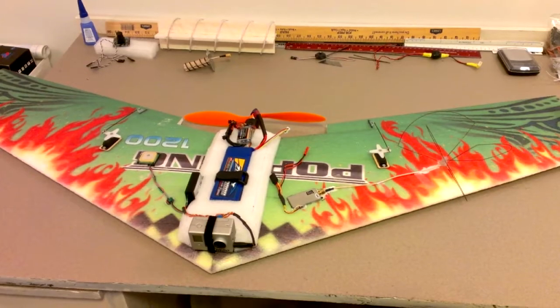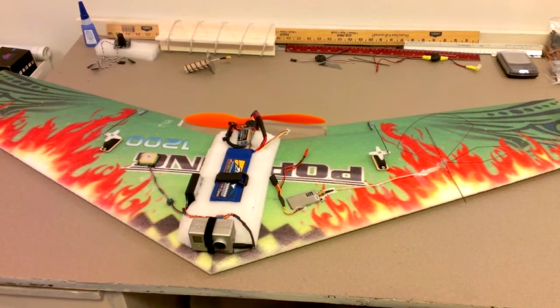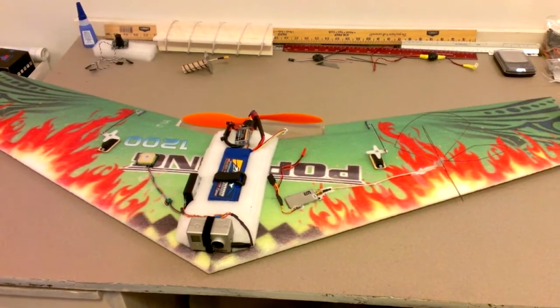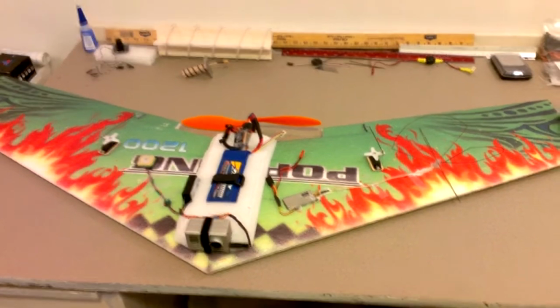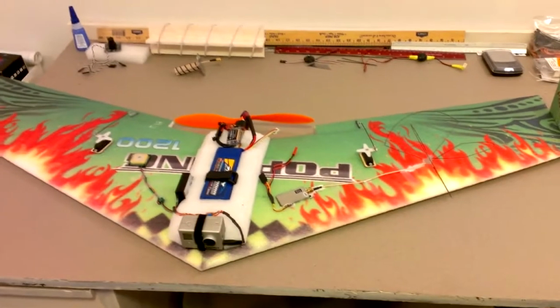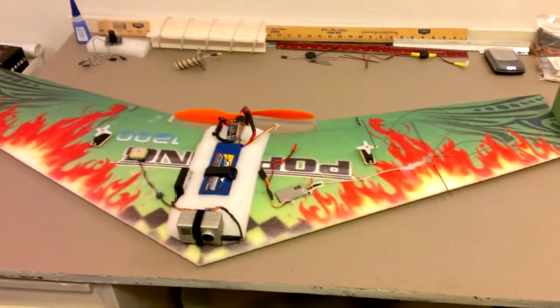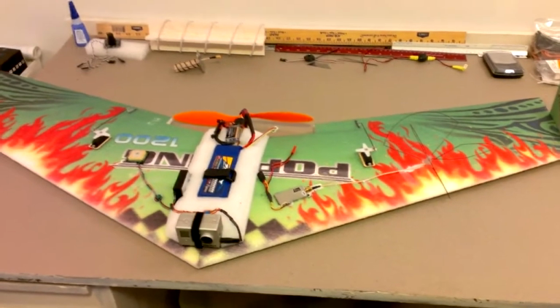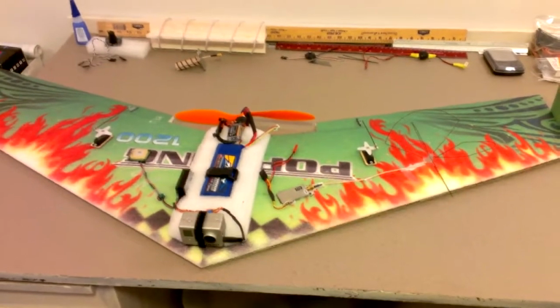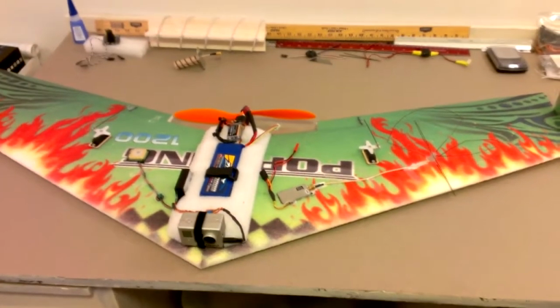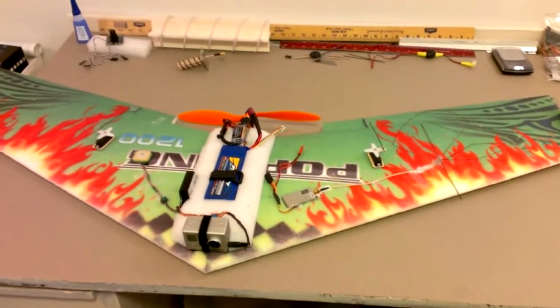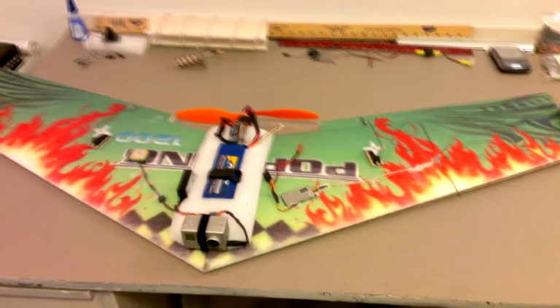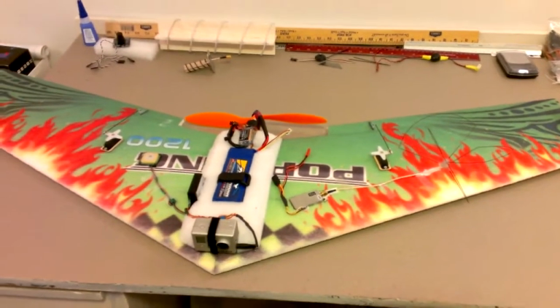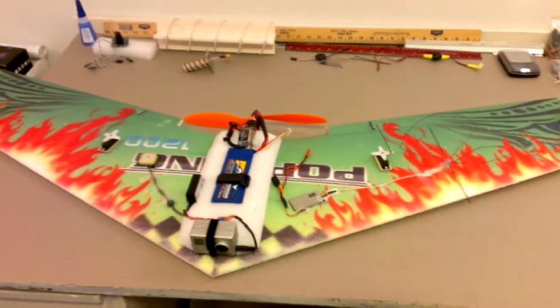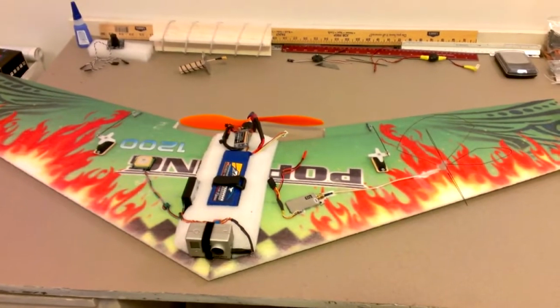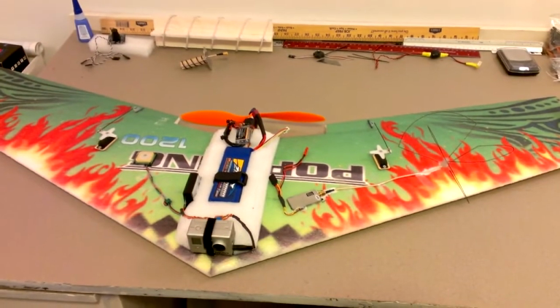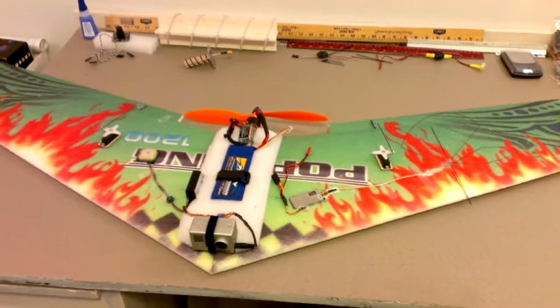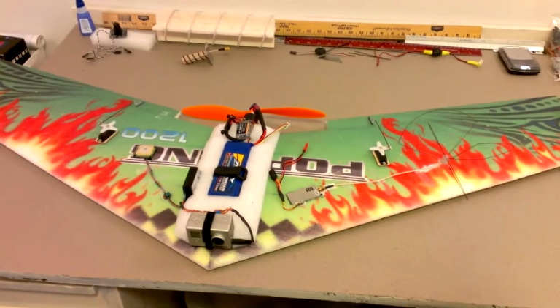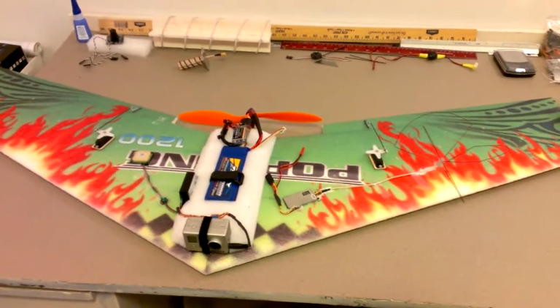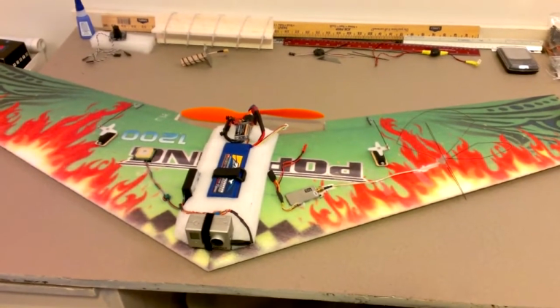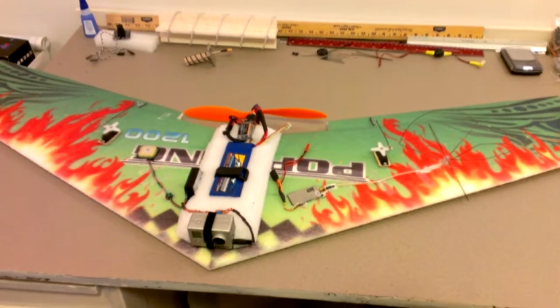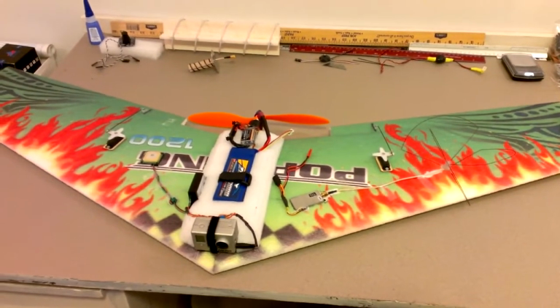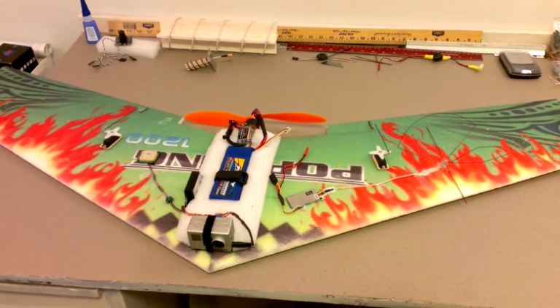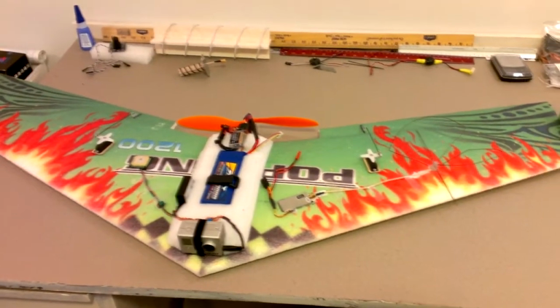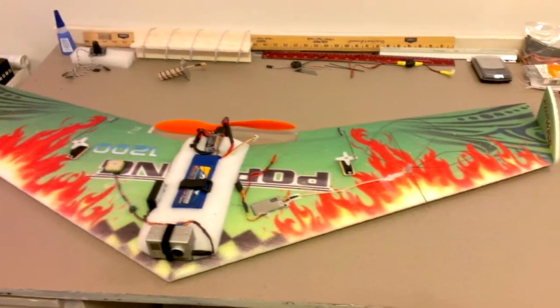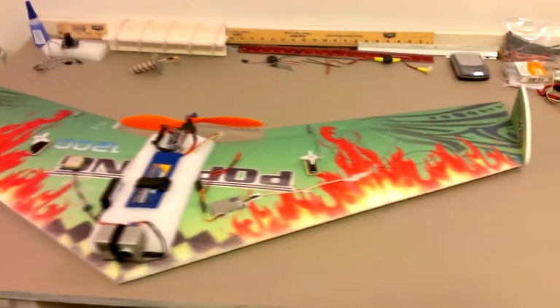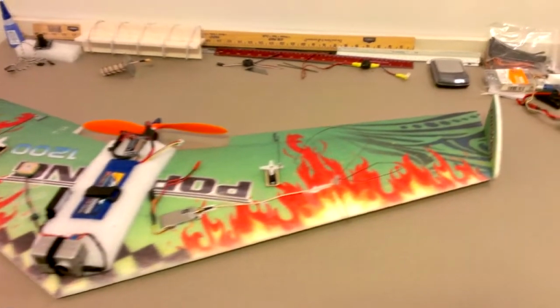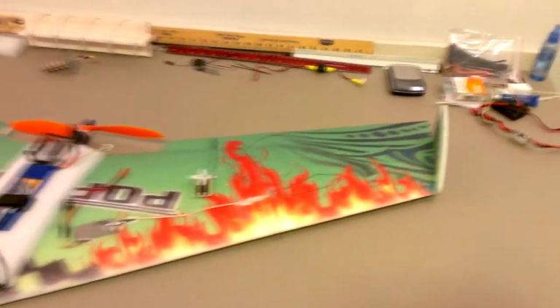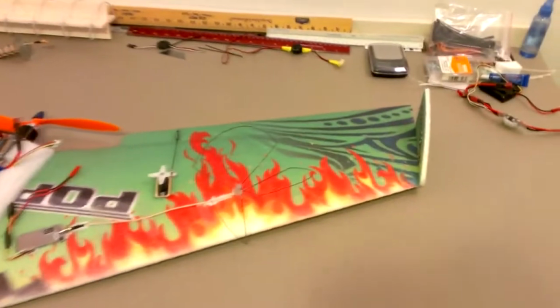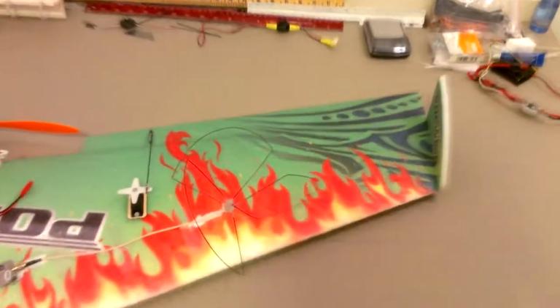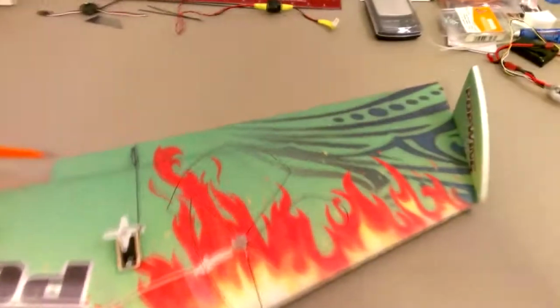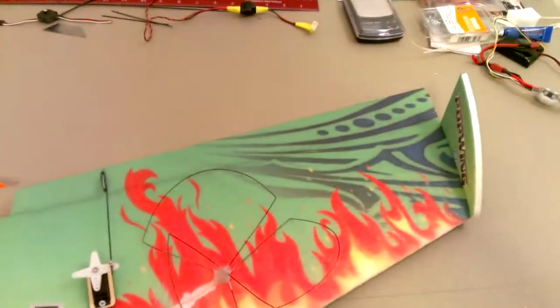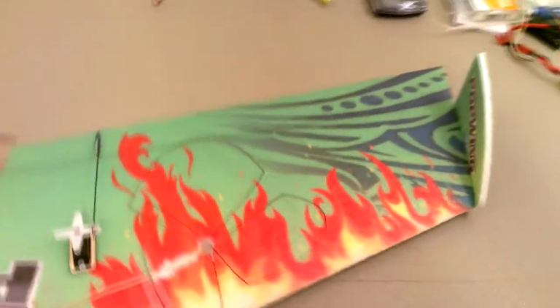I'm just about finished with my pop wing 1200 millimeter pop wing and I'll give you a quick overview of what I've got going on here. I'm looking forward to doing the maiden flight this weekend.